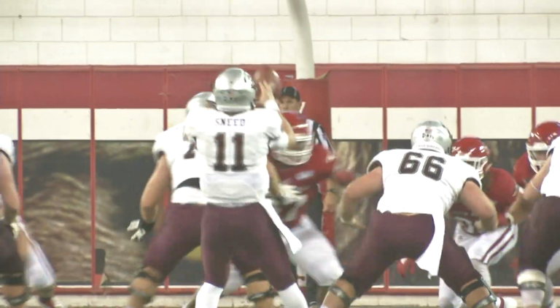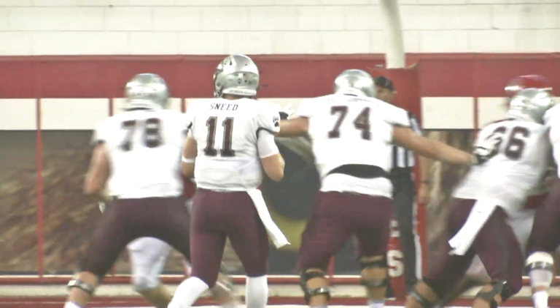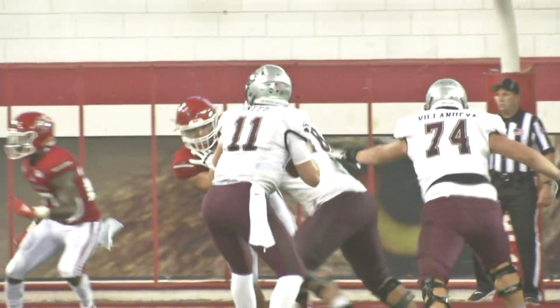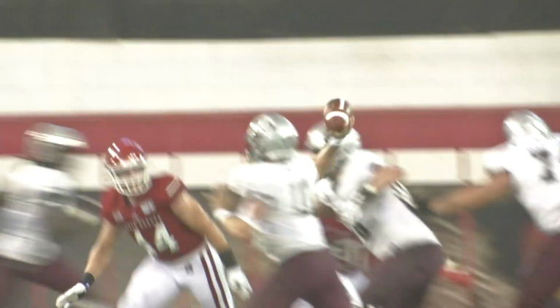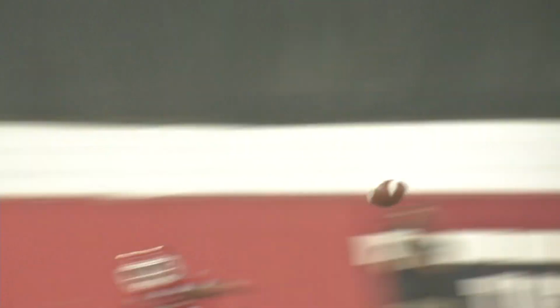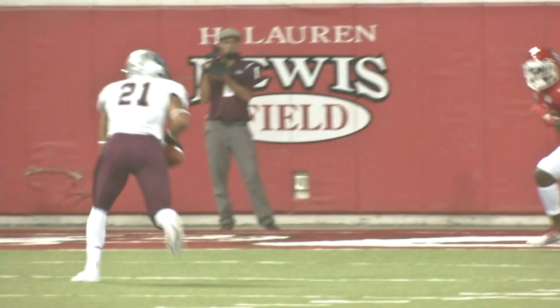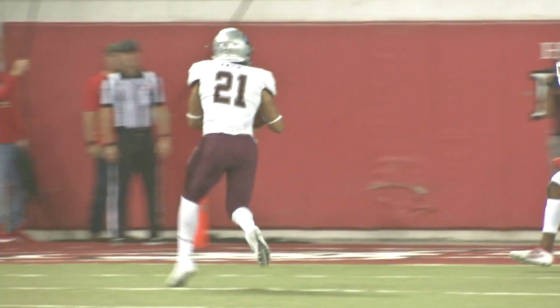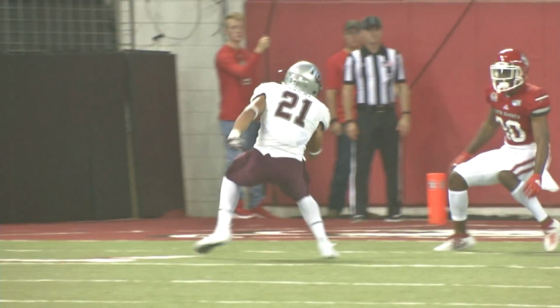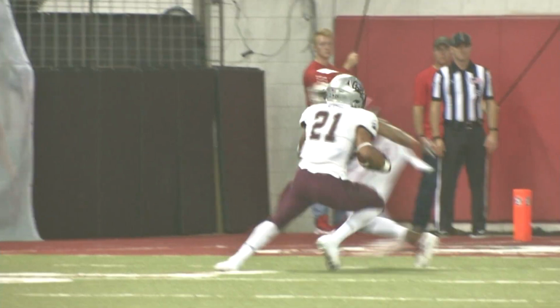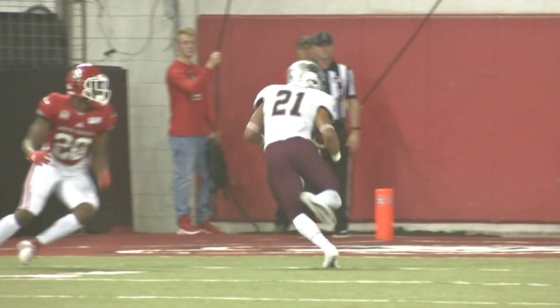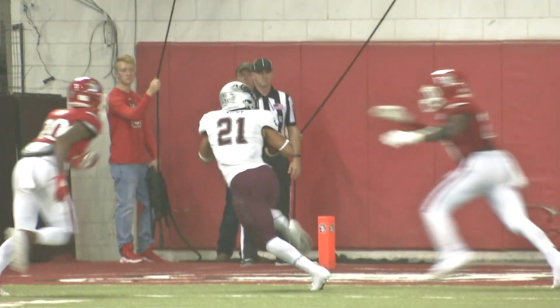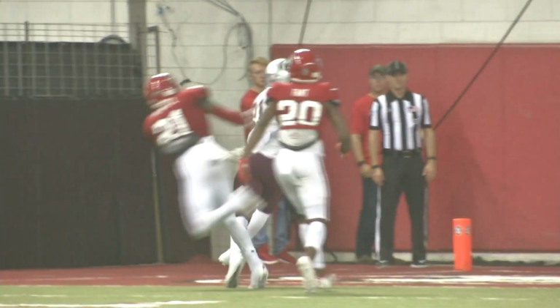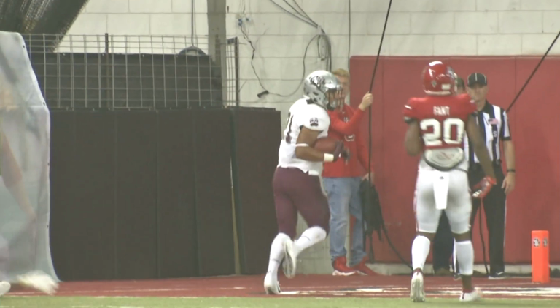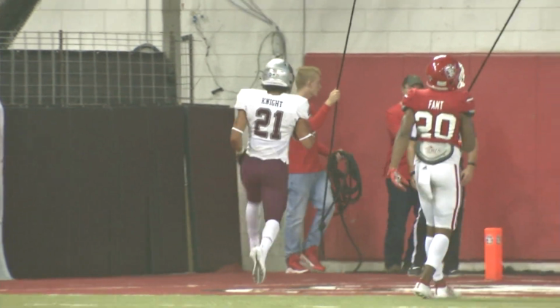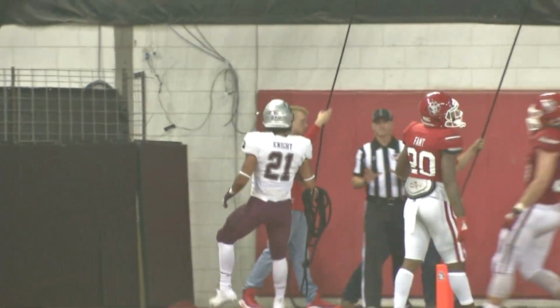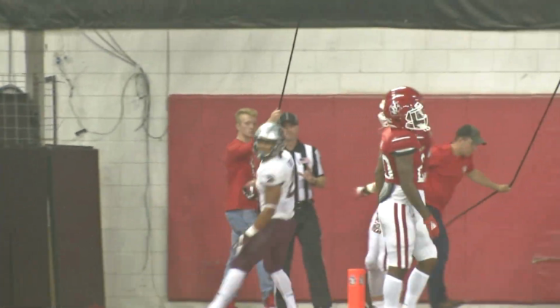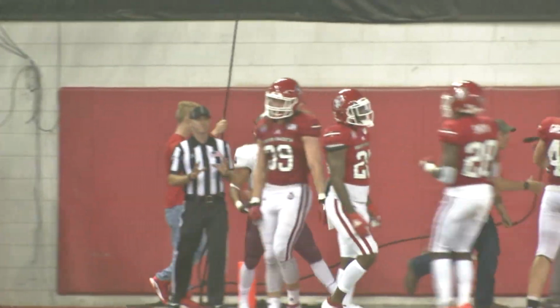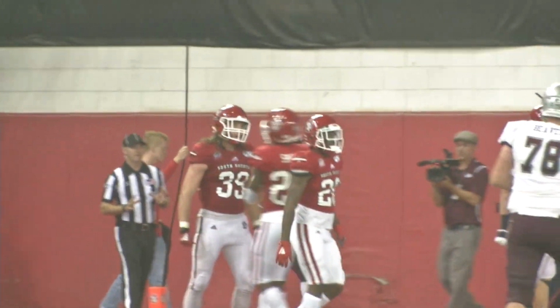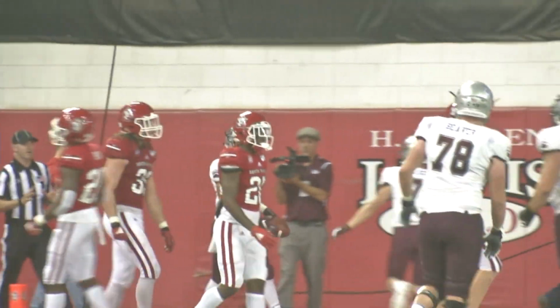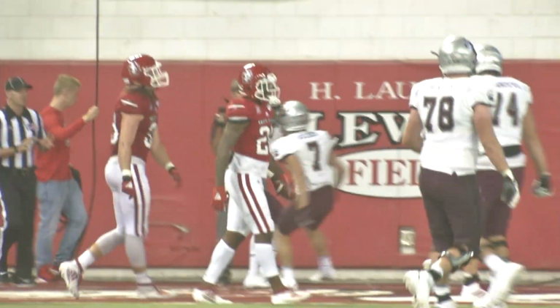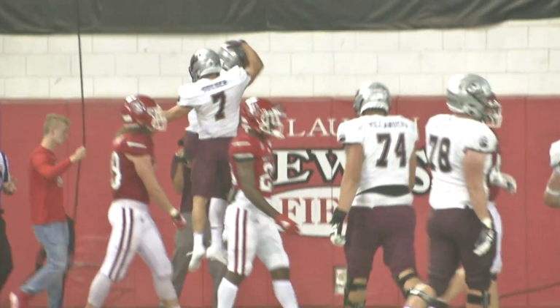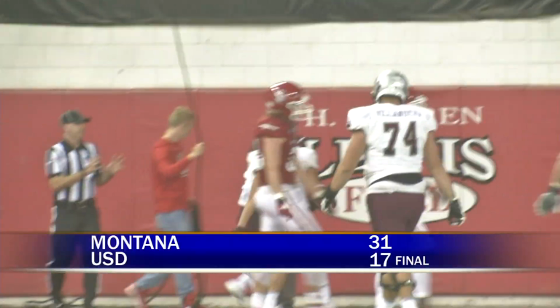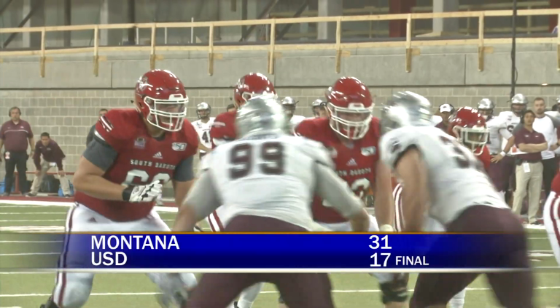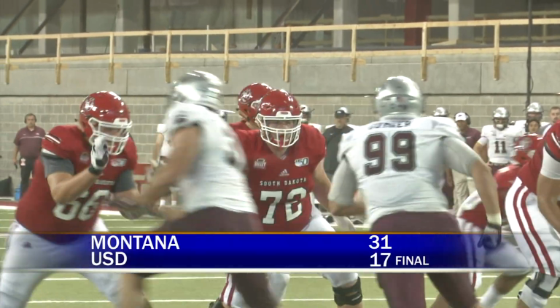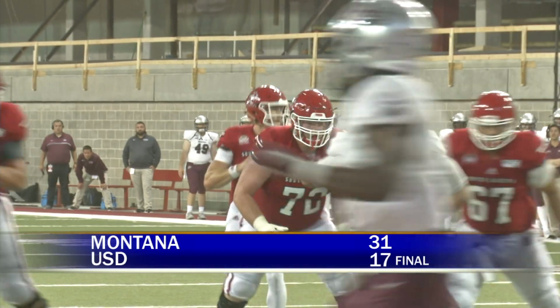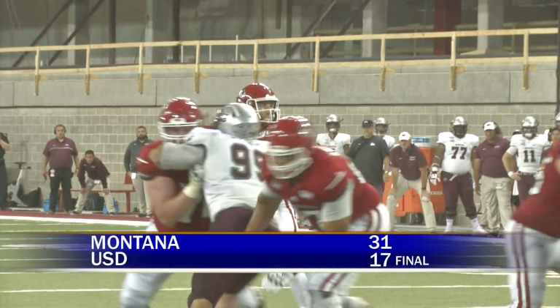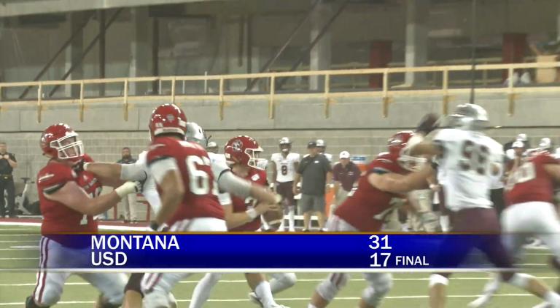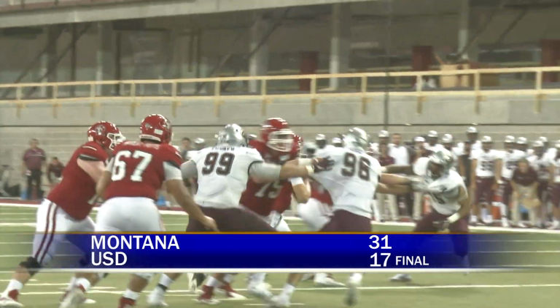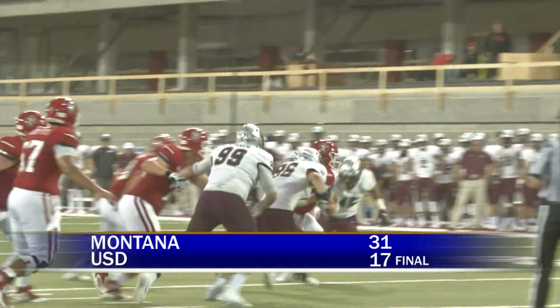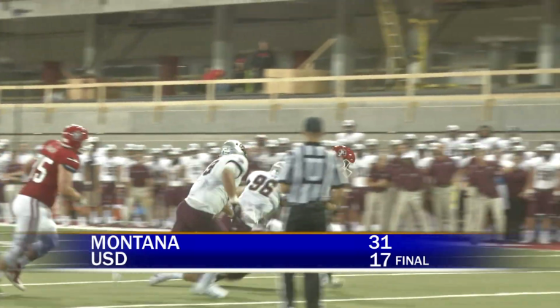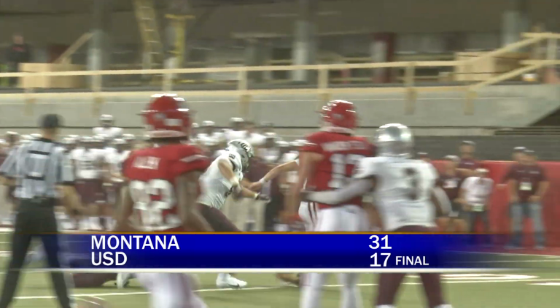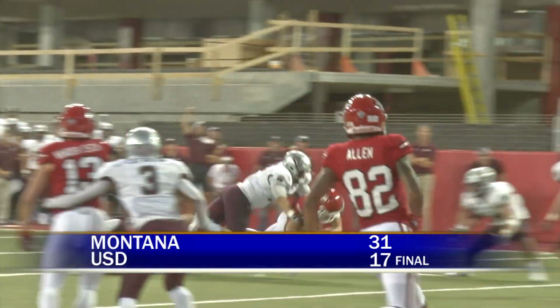They couldn't stop Sneed. He hits Marcus Knight for the short score. Sneed goes 37-of-52 for 430 yards and four total touchdowns. That's a disappointing opener for USD — they fall 31-17.